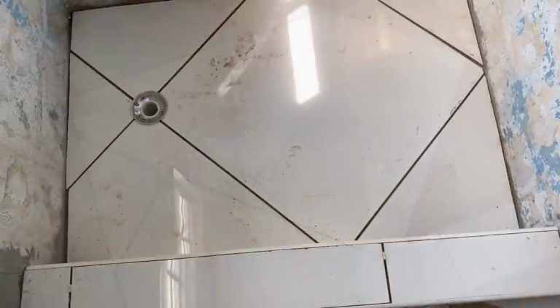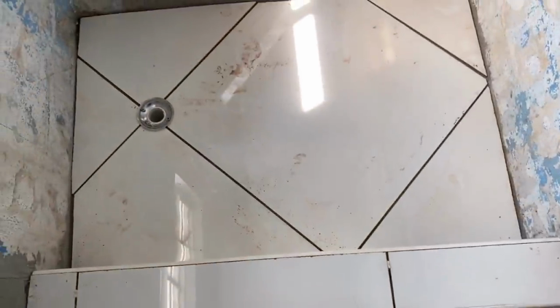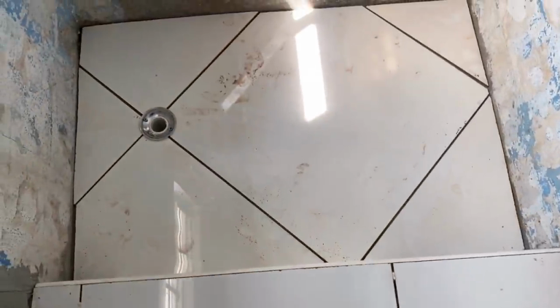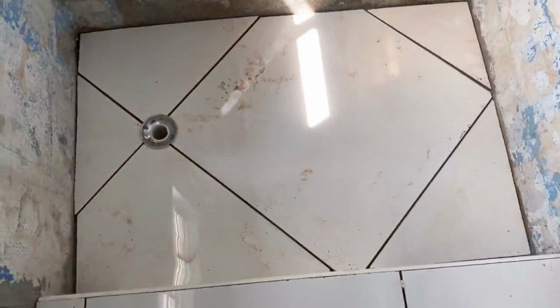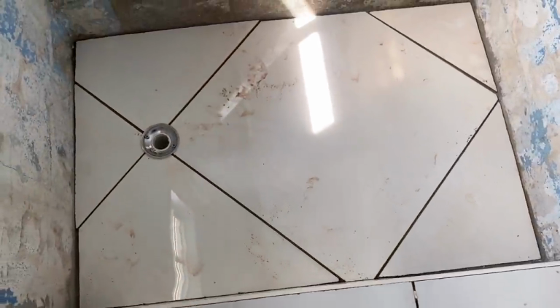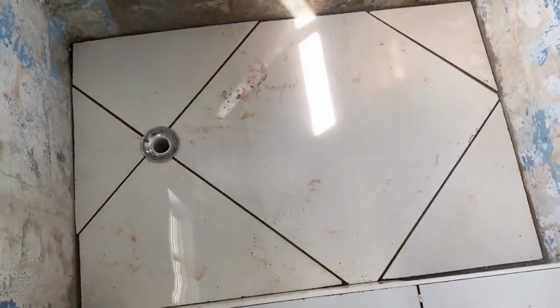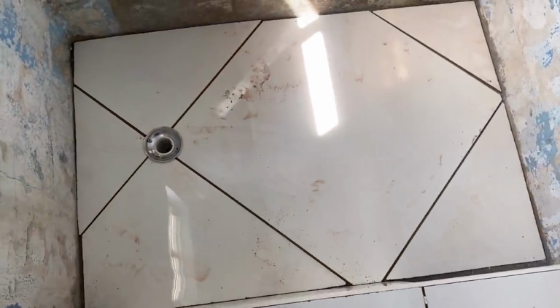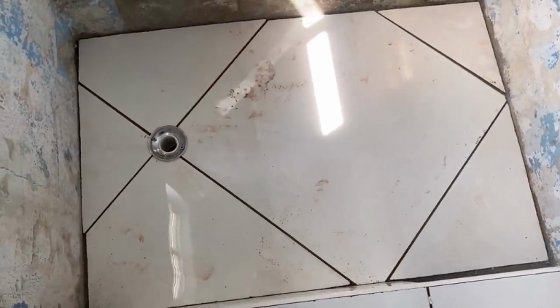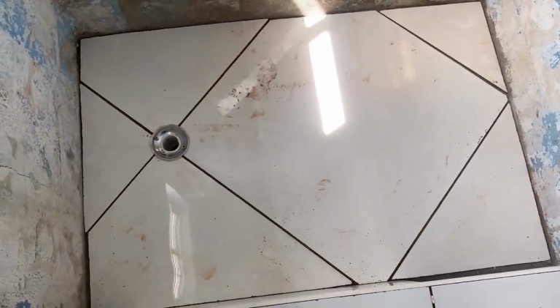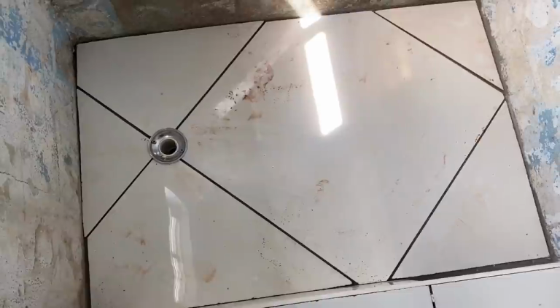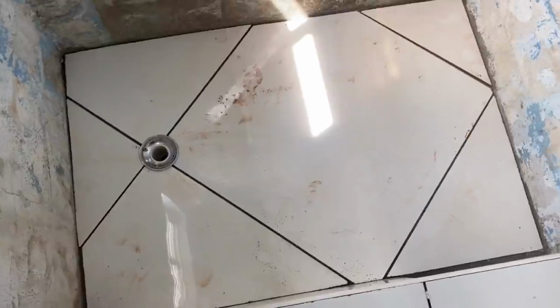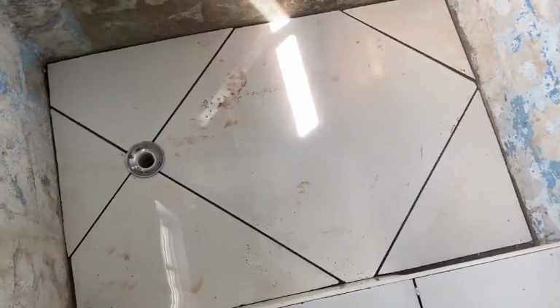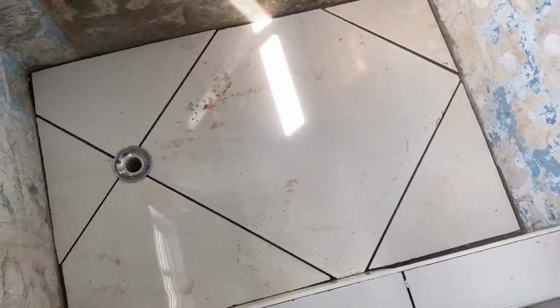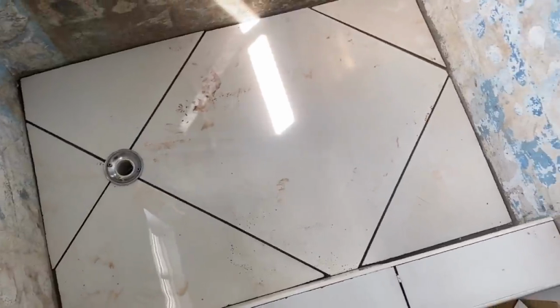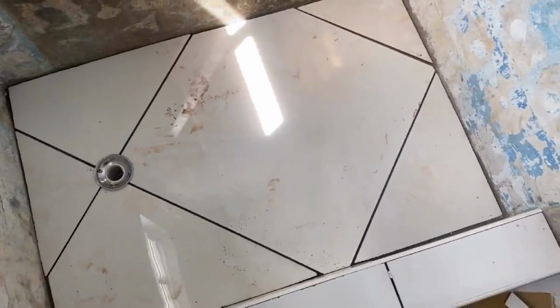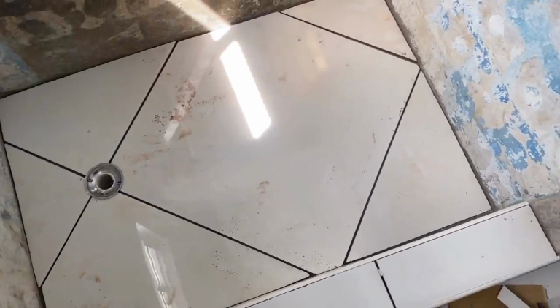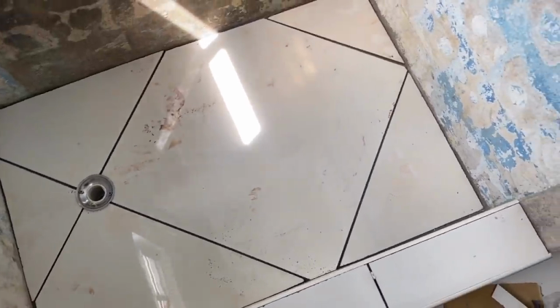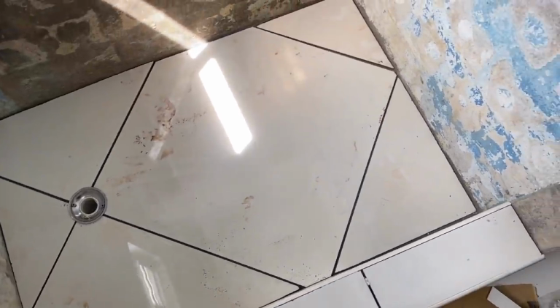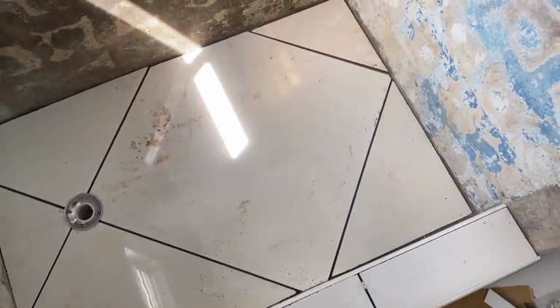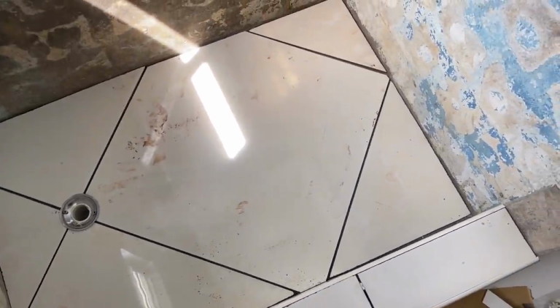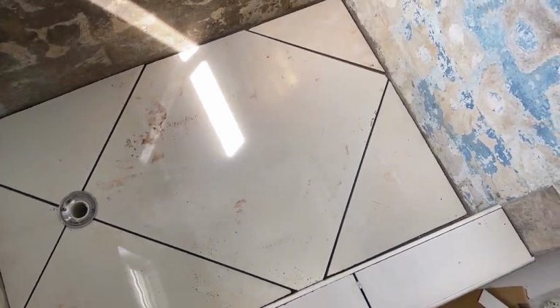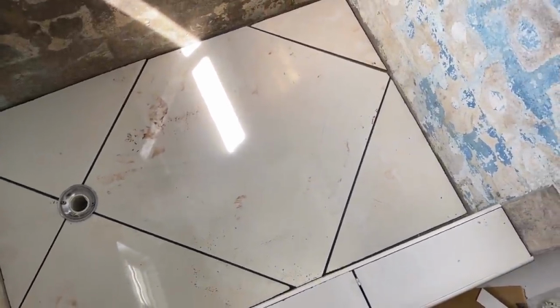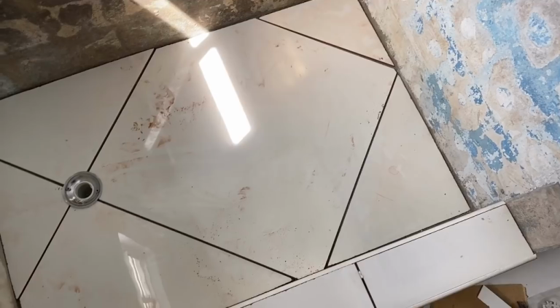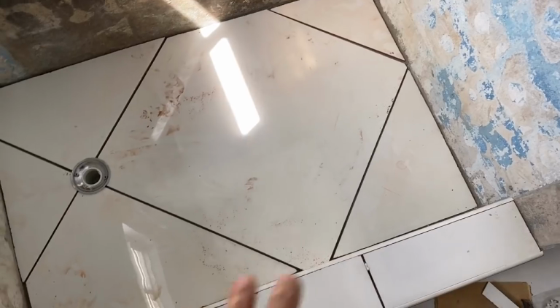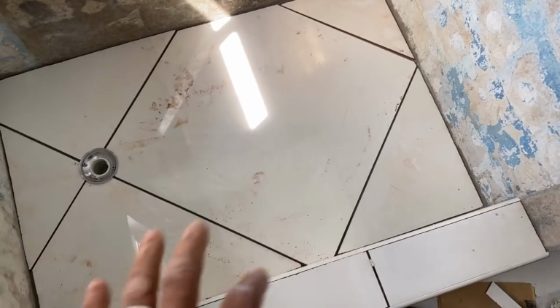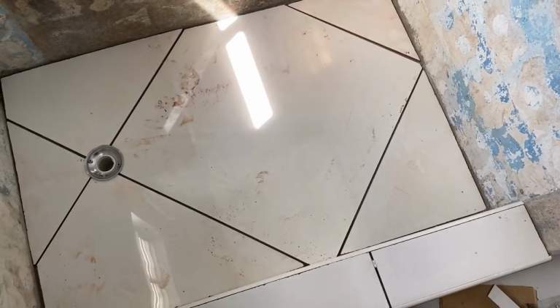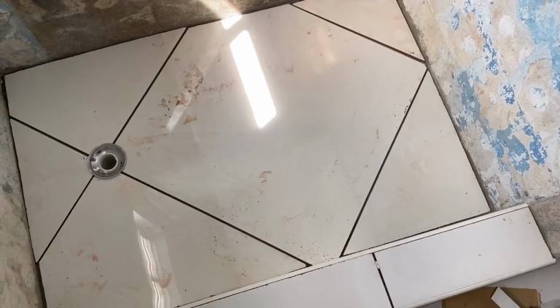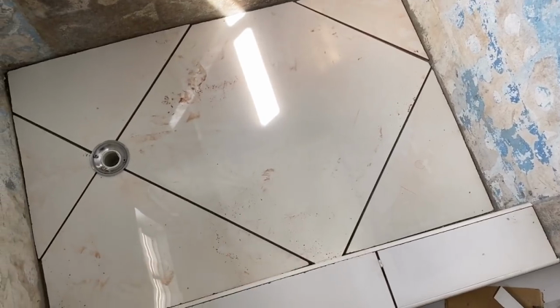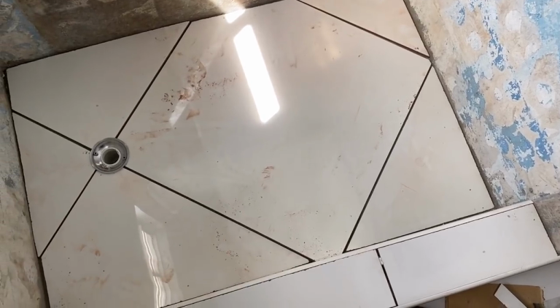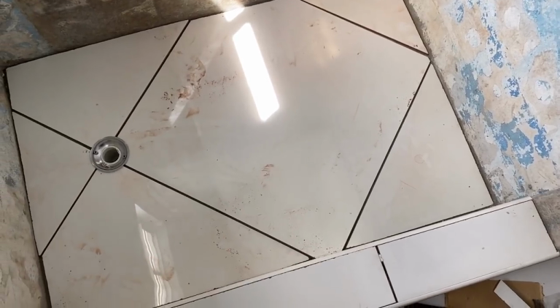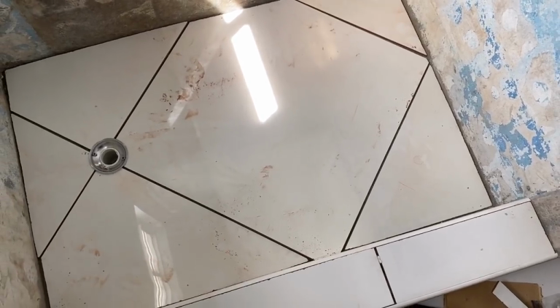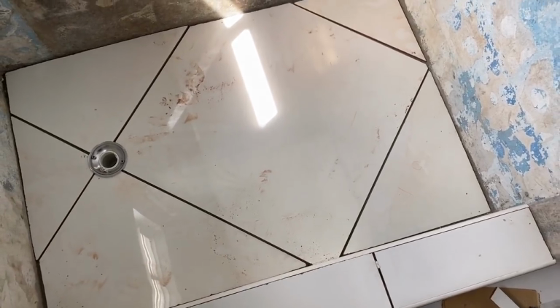Alright guys, this is the shower — all cut. I'm ready to mix up some adhesive now, lay this down, and that's the shower tray done.